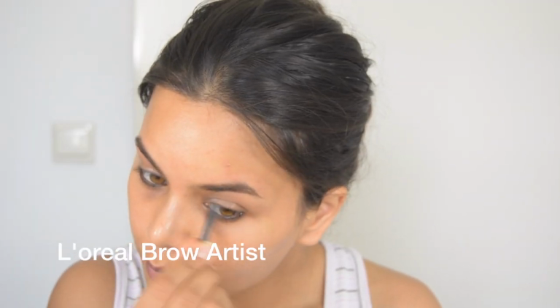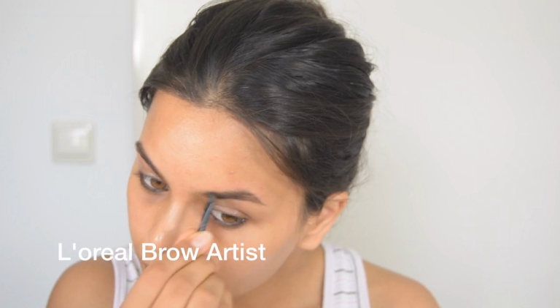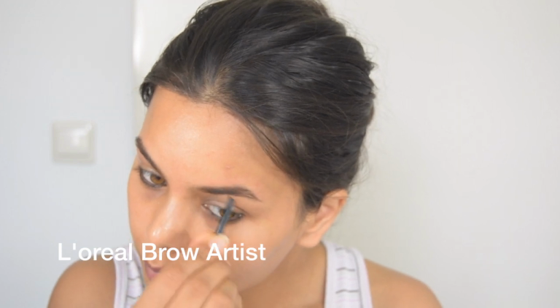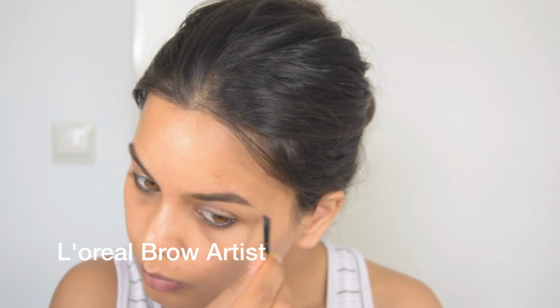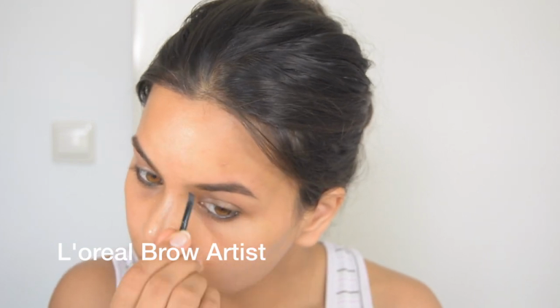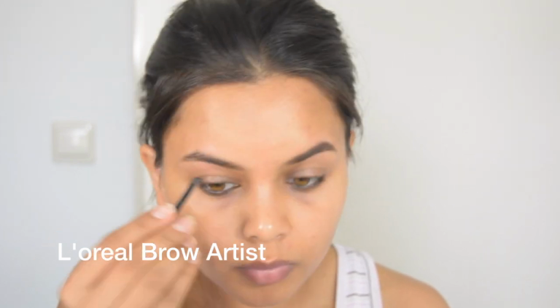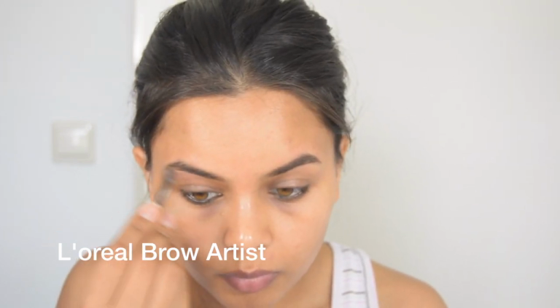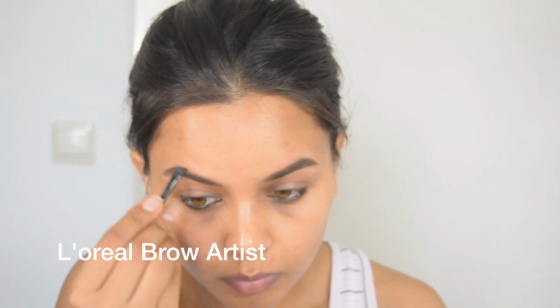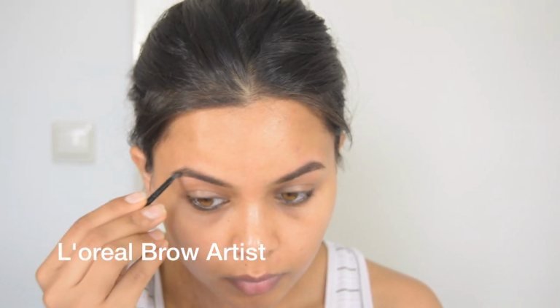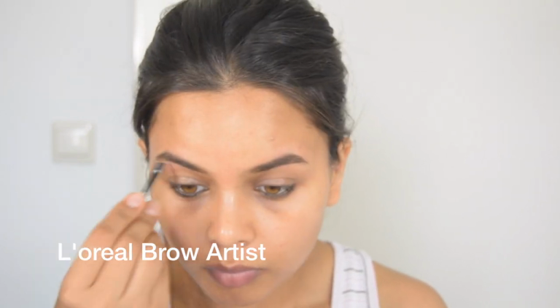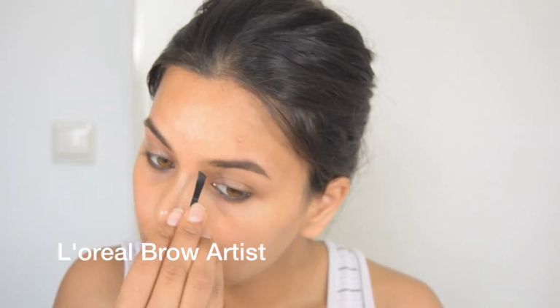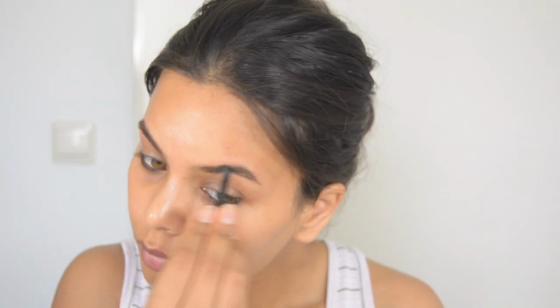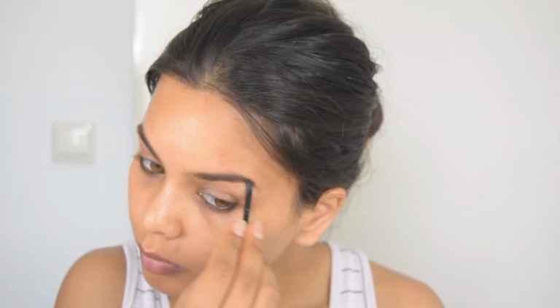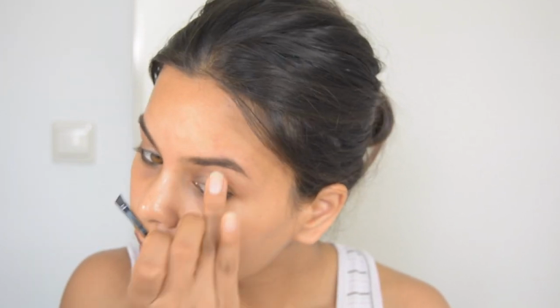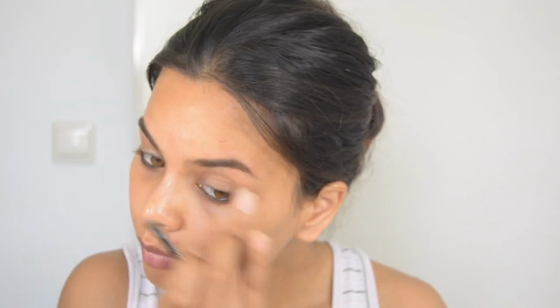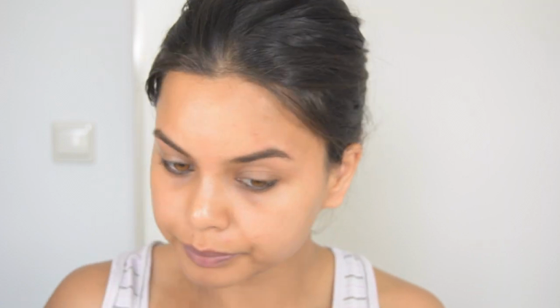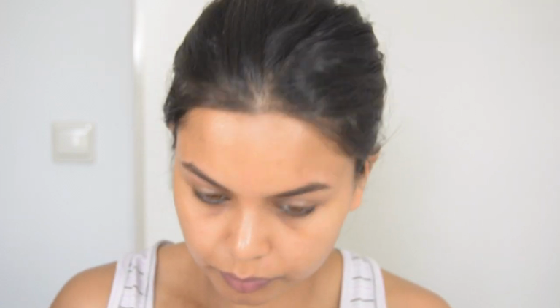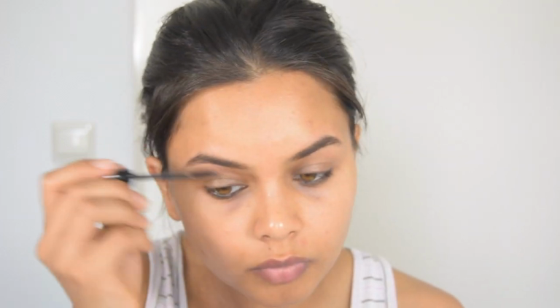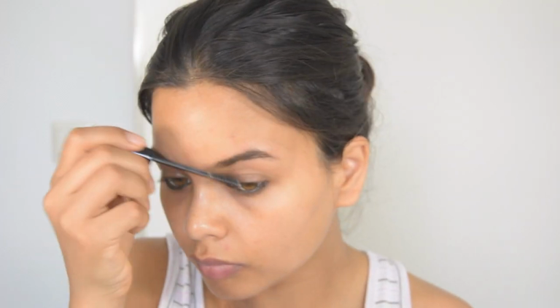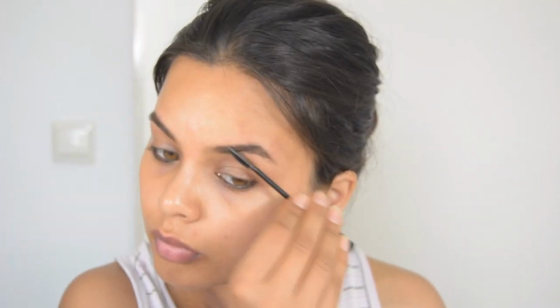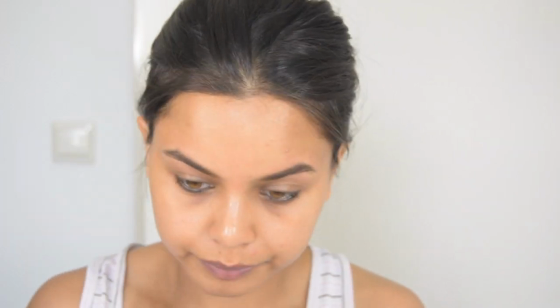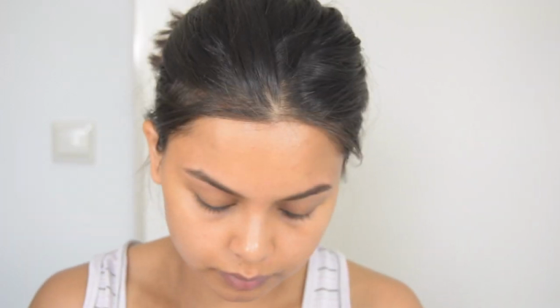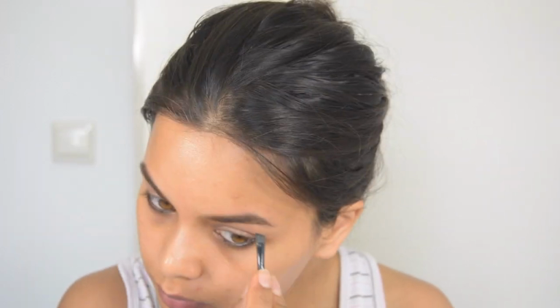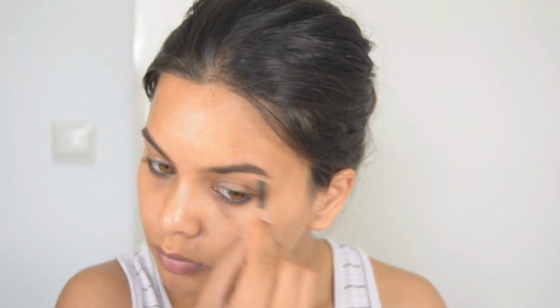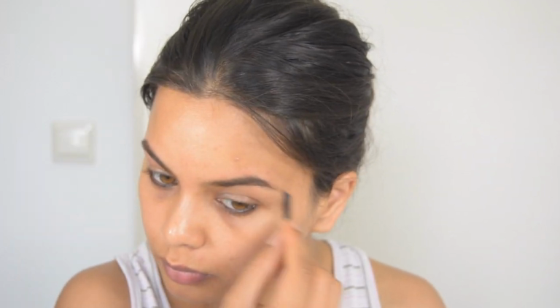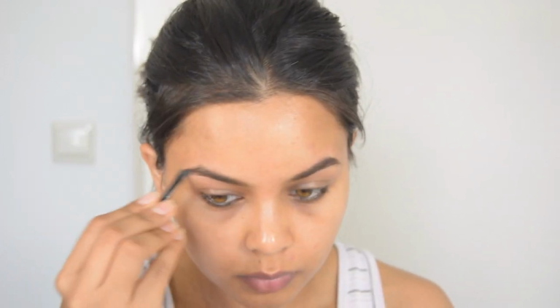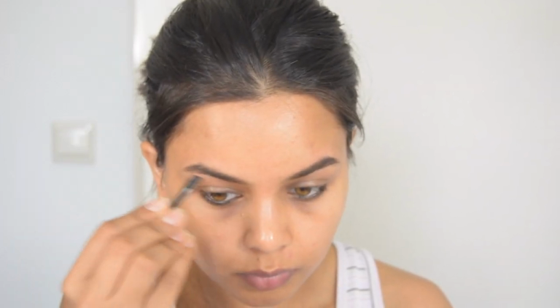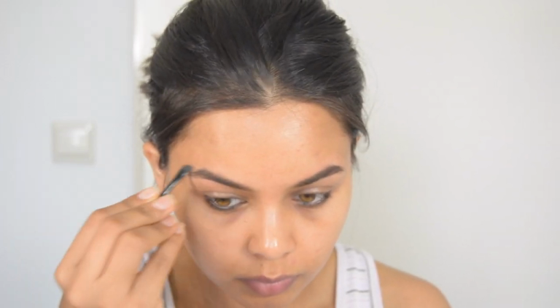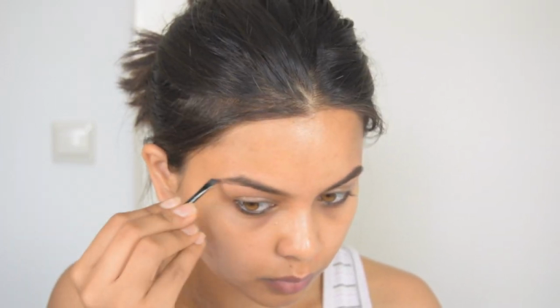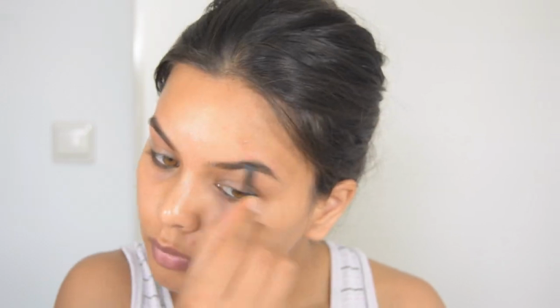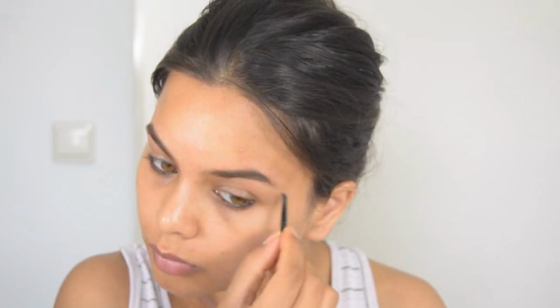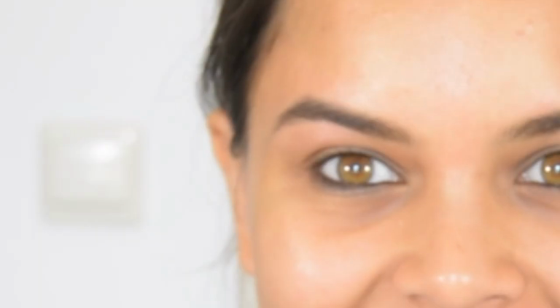I use the Brow Artist Kit from L'Oreal, in shade medium. I line my brows on the upper and lower side and then fill in all the gaps. And that's how I do my brows.